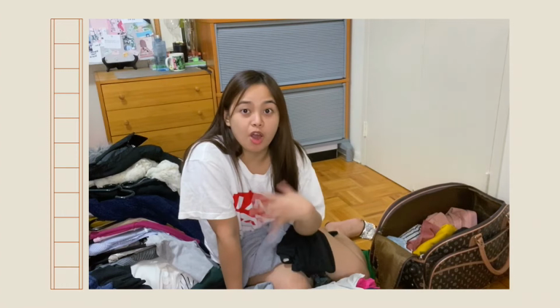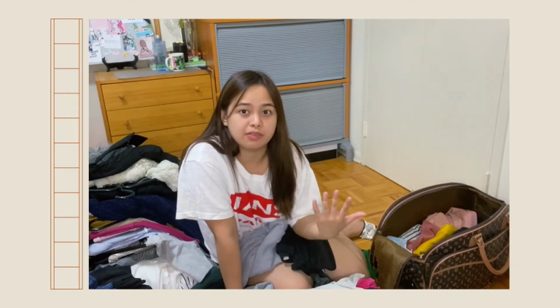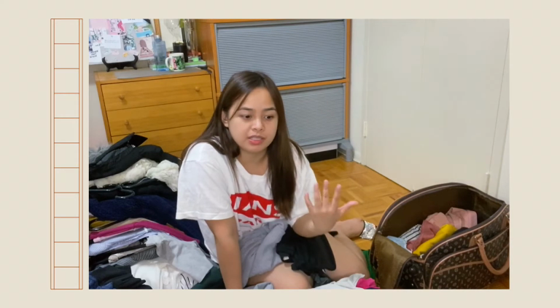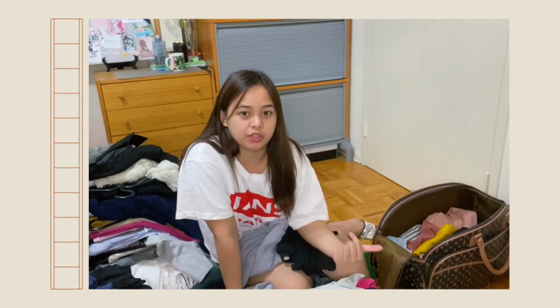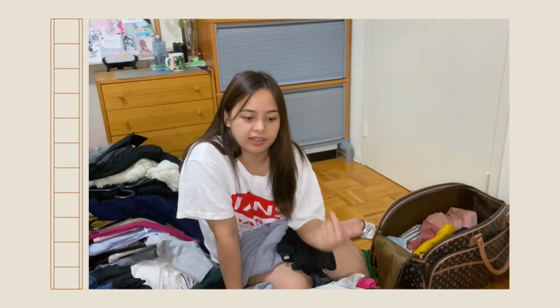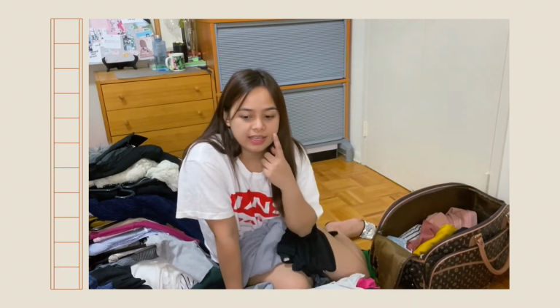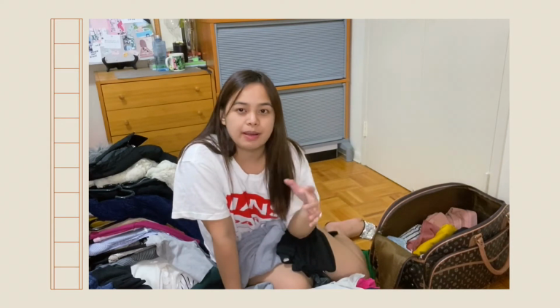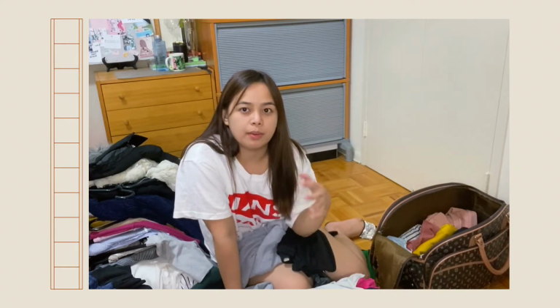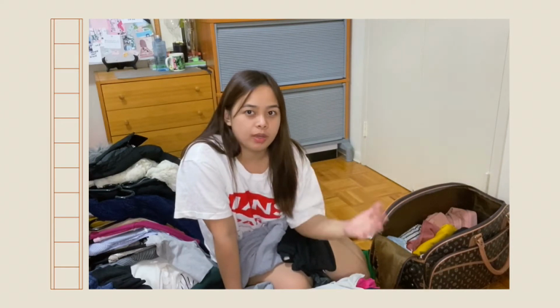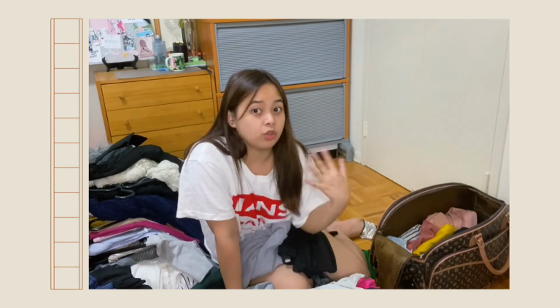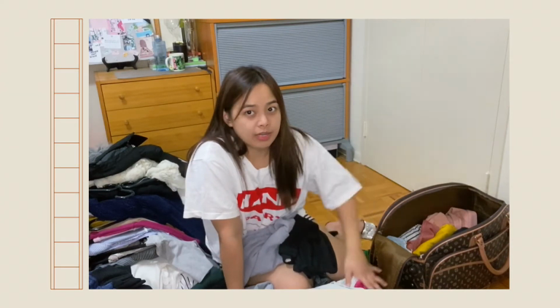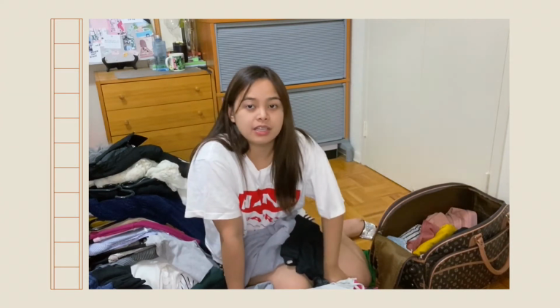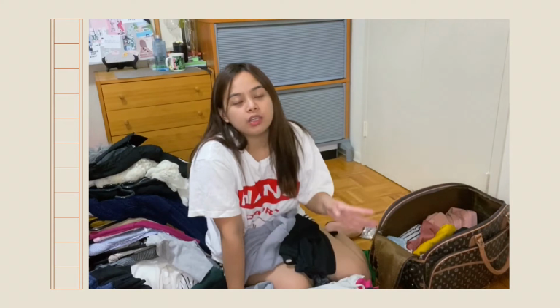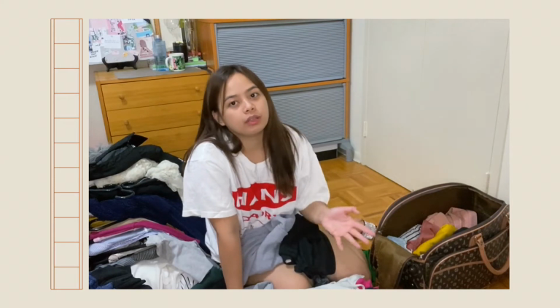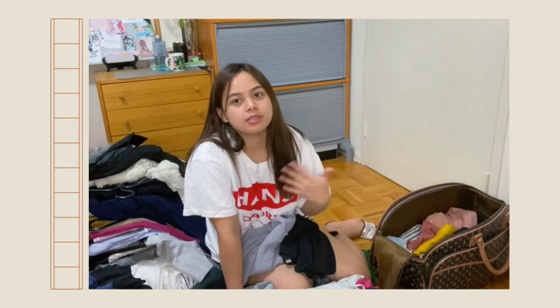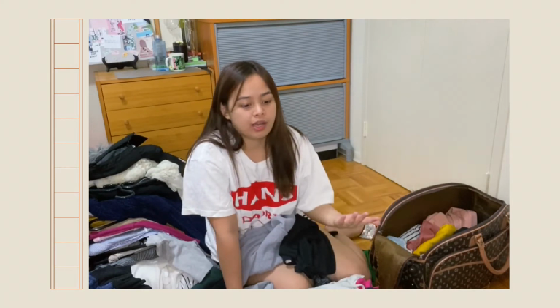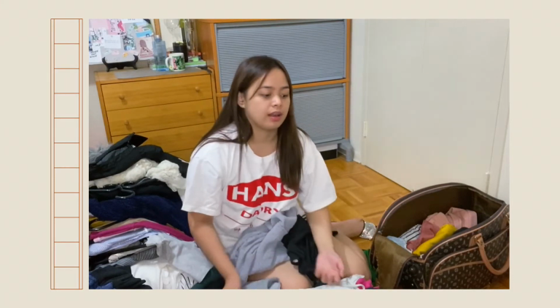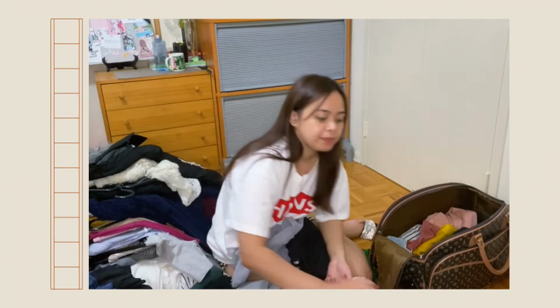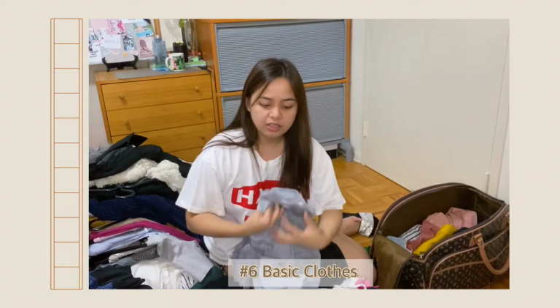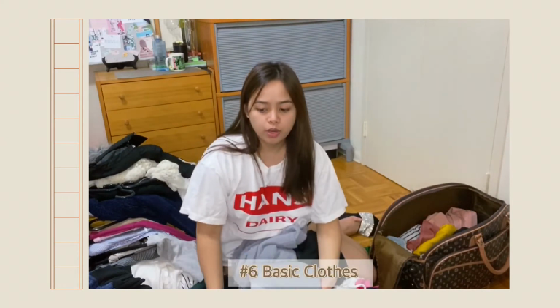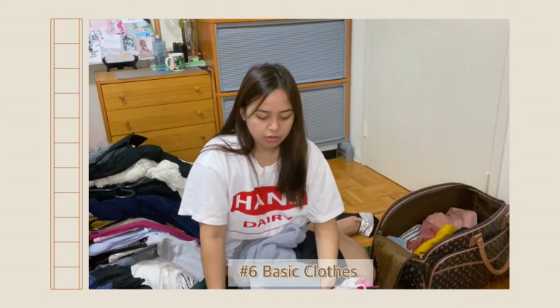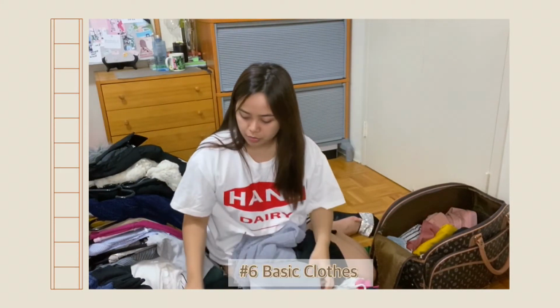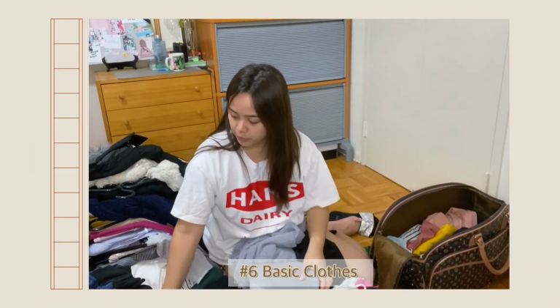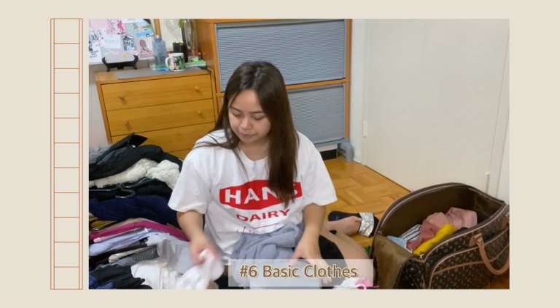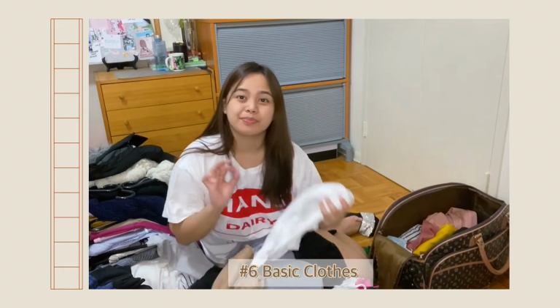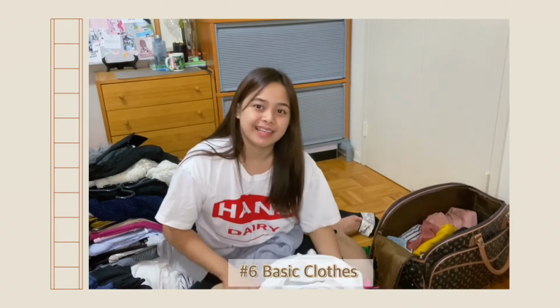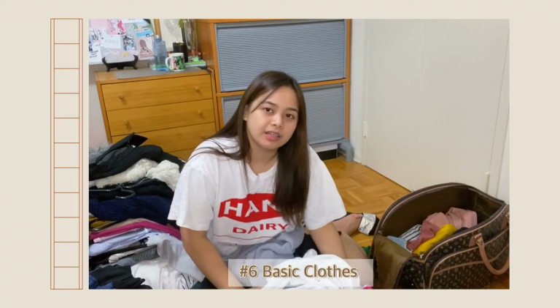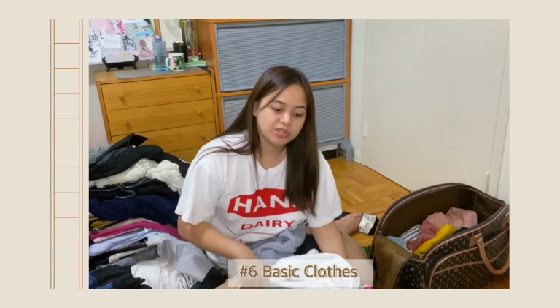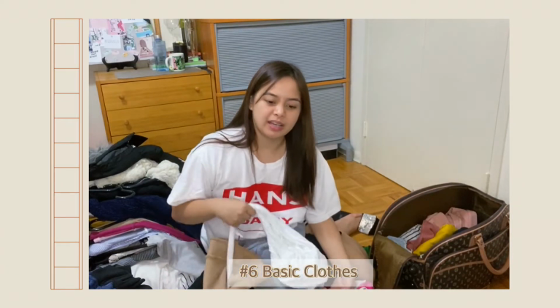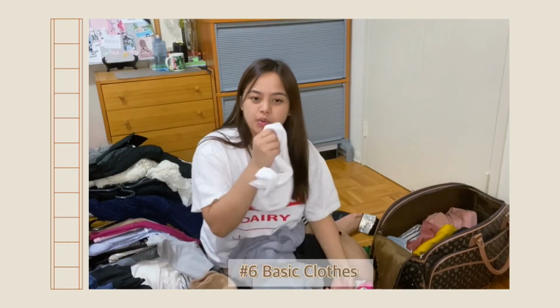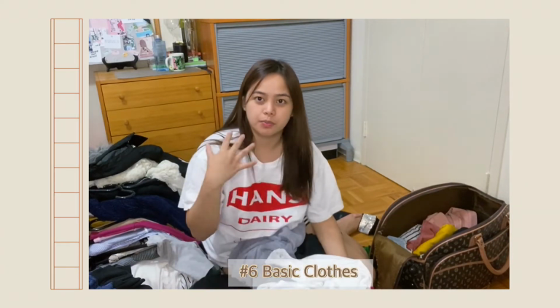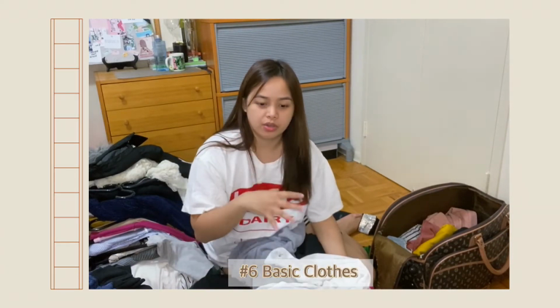For me, I didn't buy a winter jacket in the Philippines because I read that it's much better to buy one here since the materials are made for Canada. If you want, you can also bring basic clothes so that they're easy to mix and match.